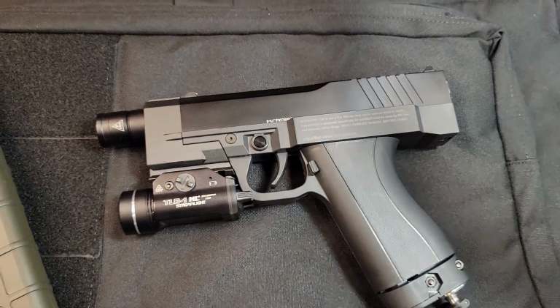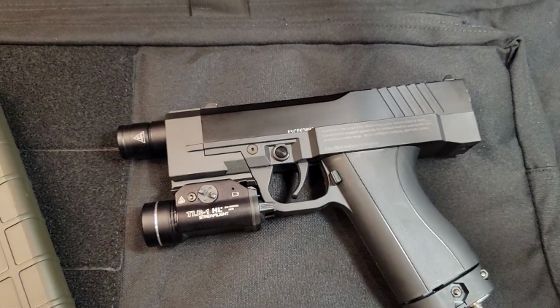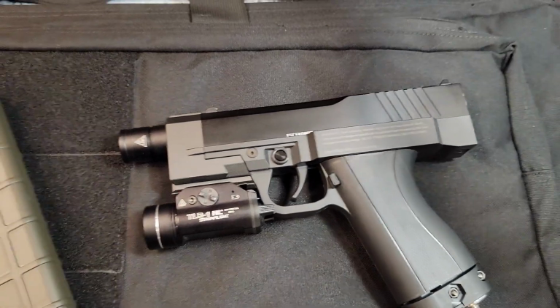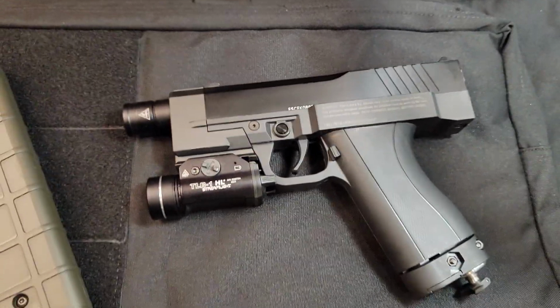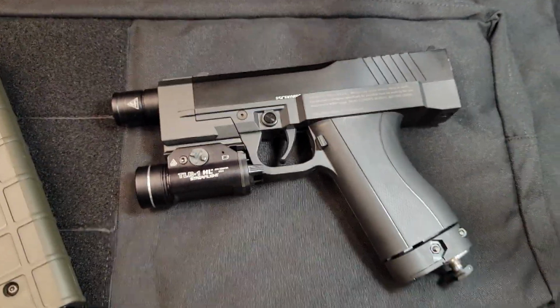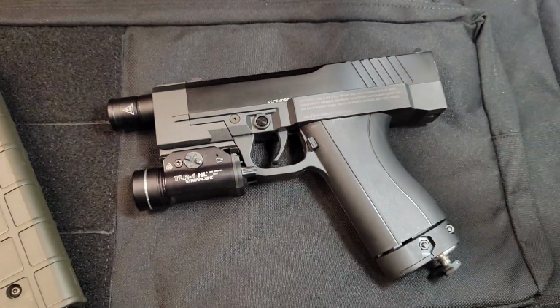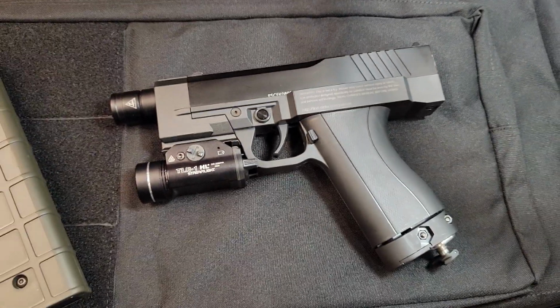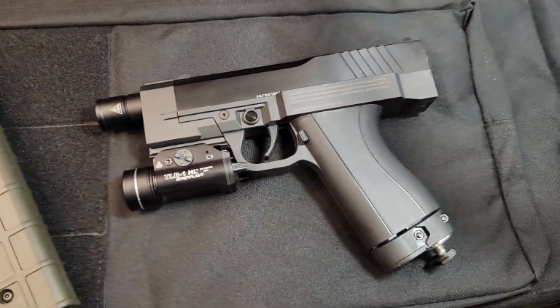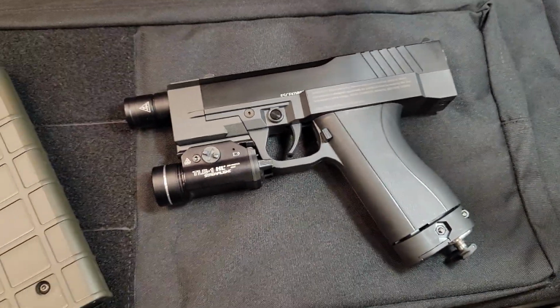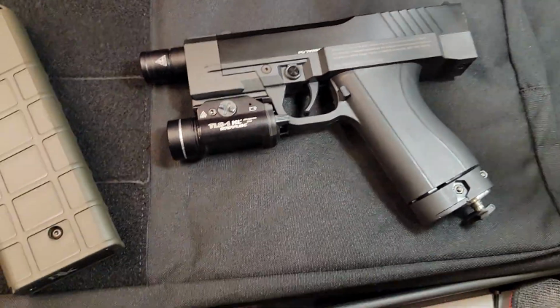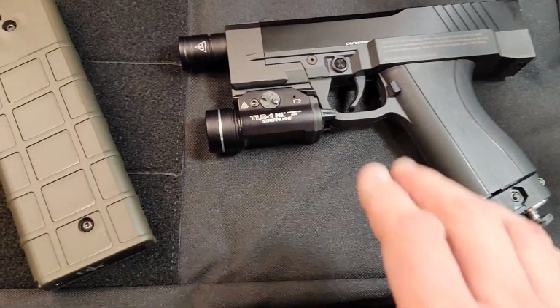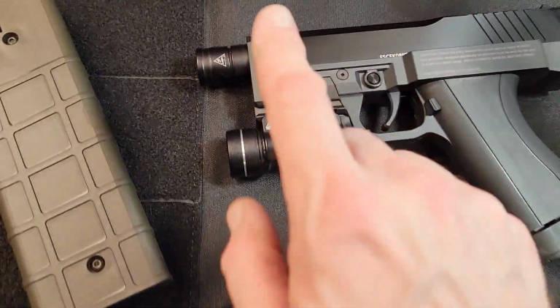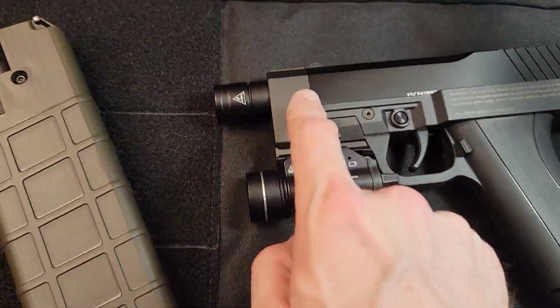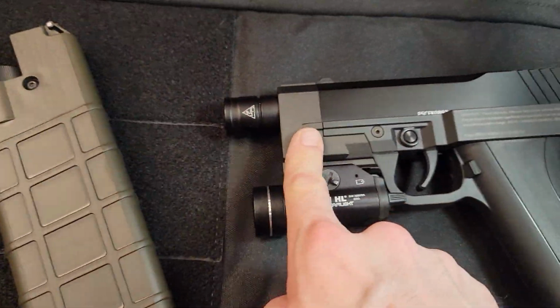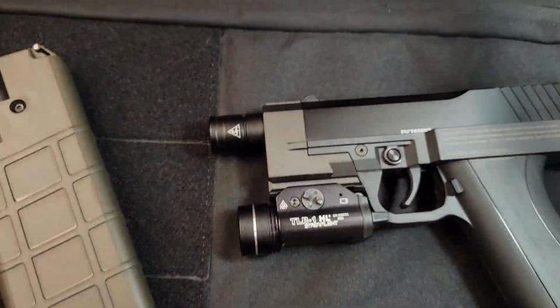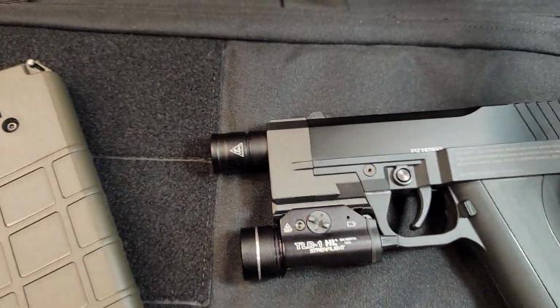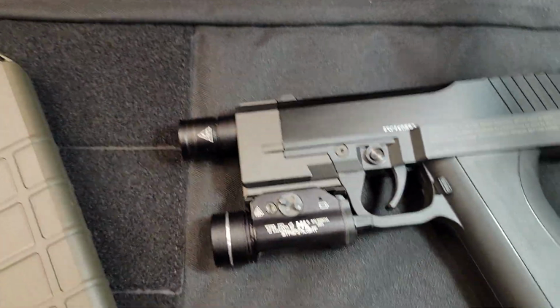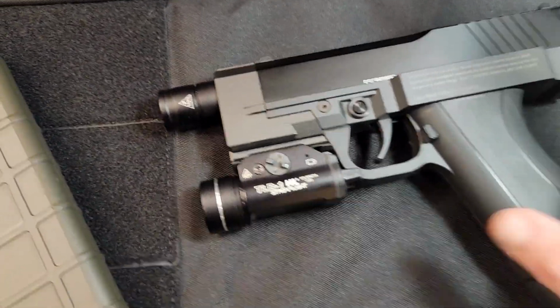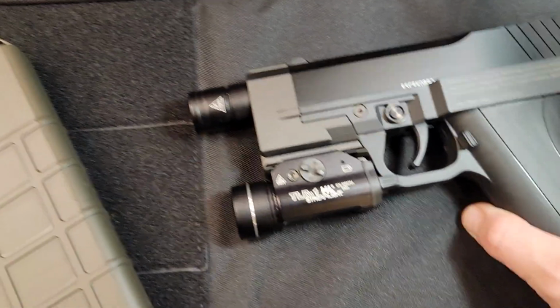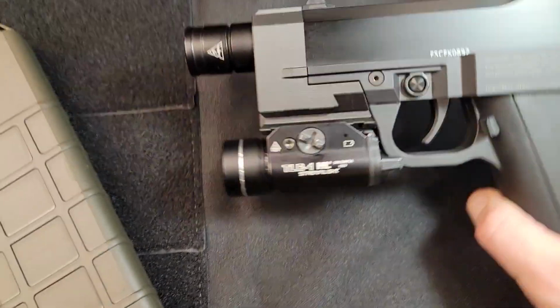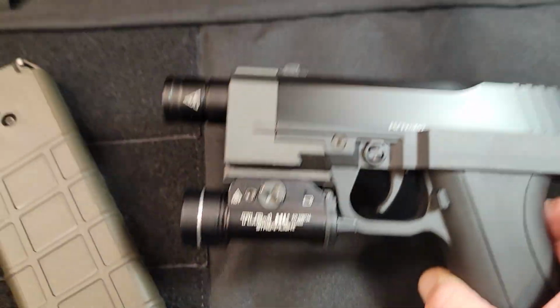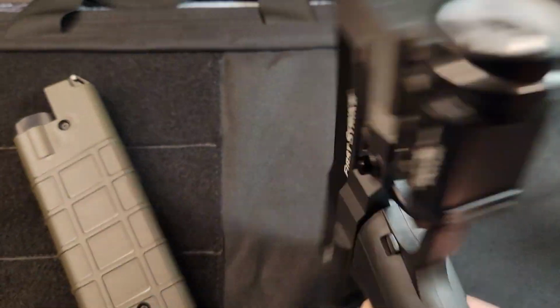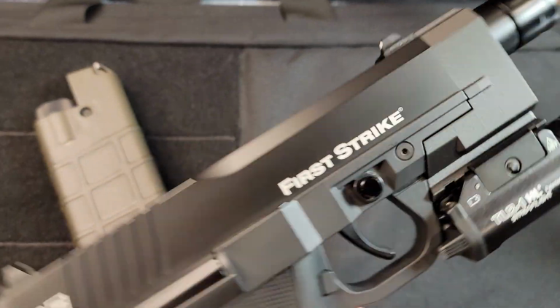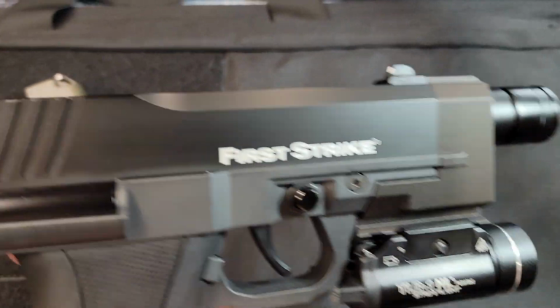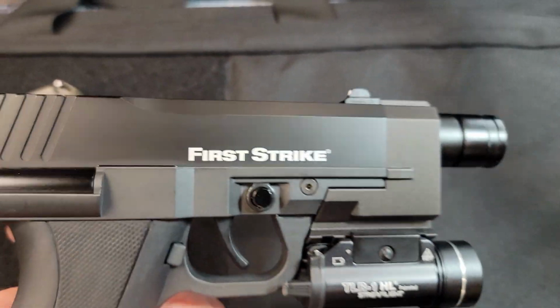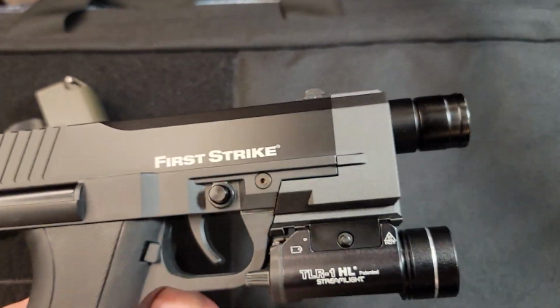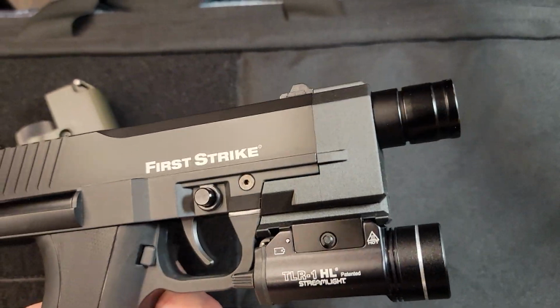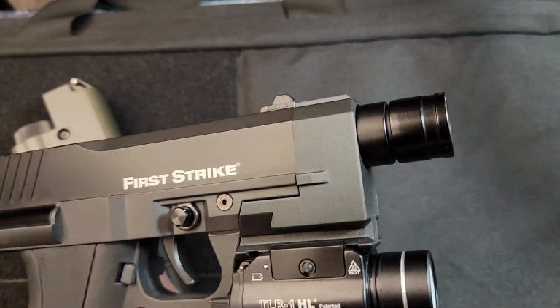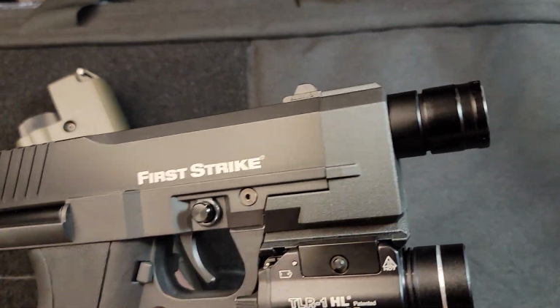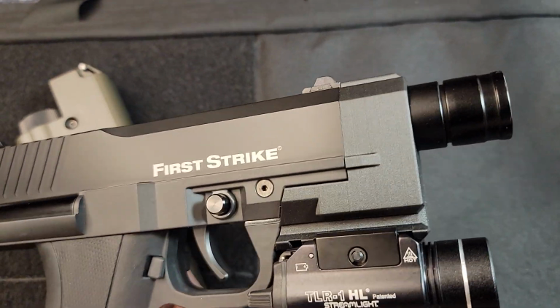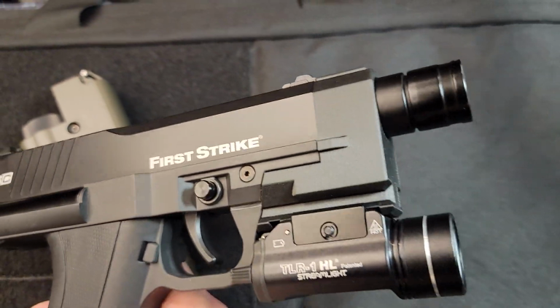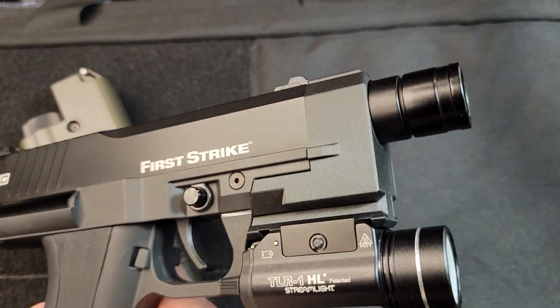My boy Charles at Mercy Less Lethal finally came through with some comps that are freaking awesome for the FSCs. These things are tight.